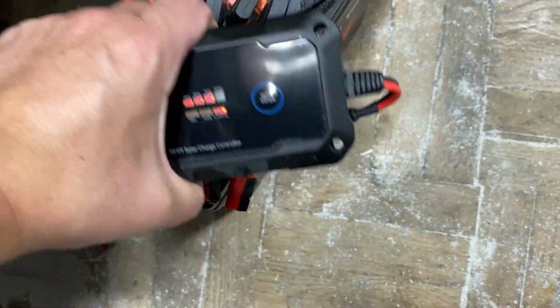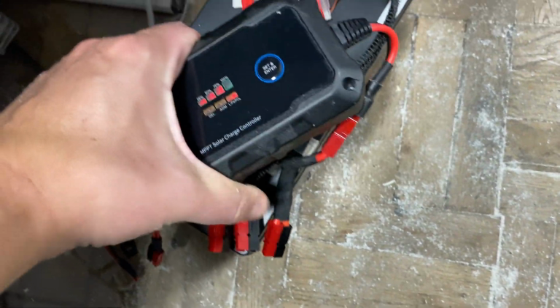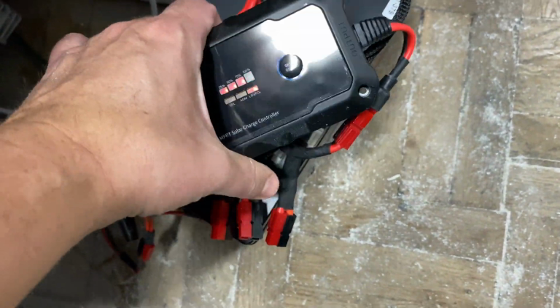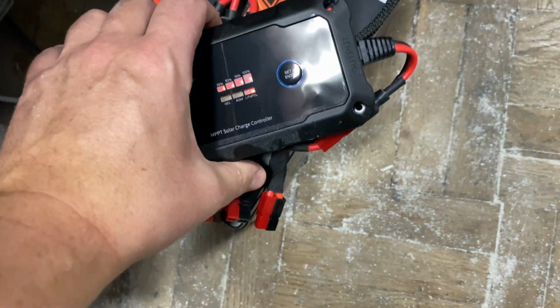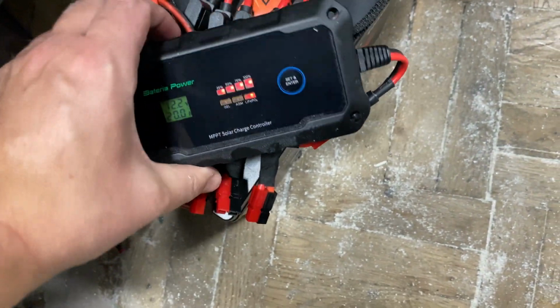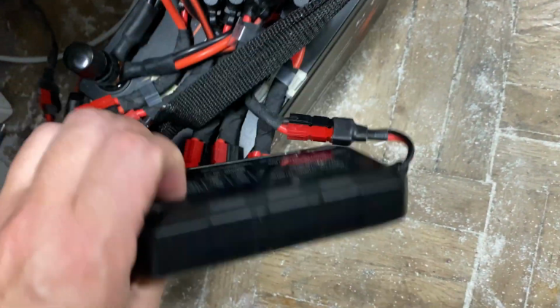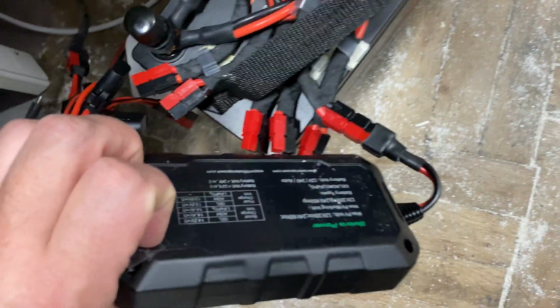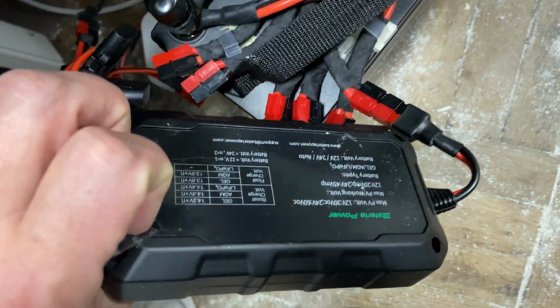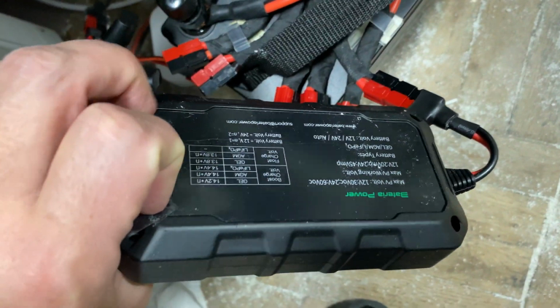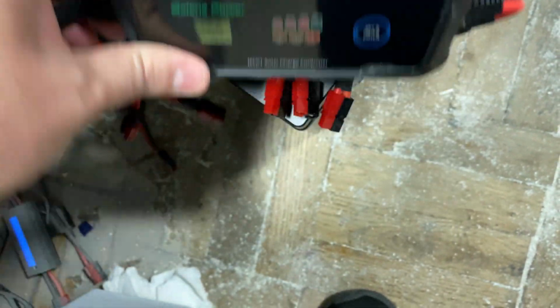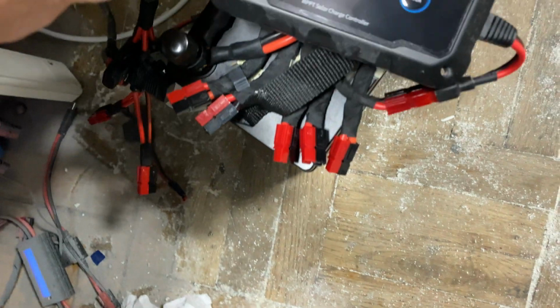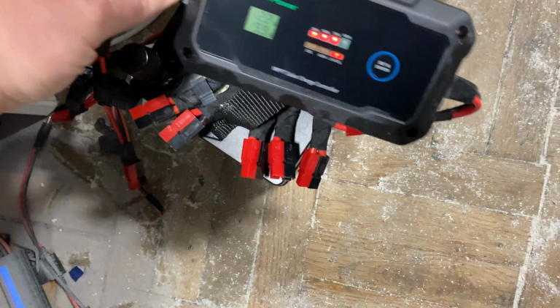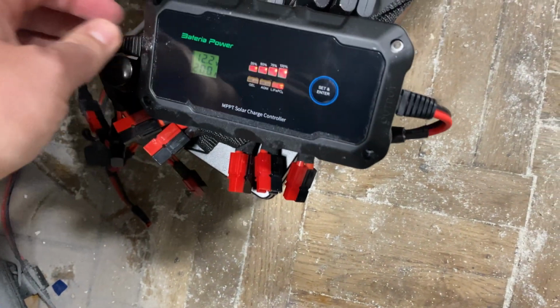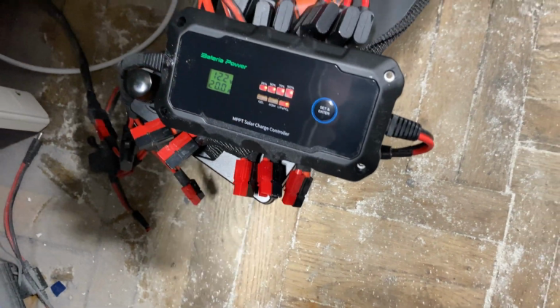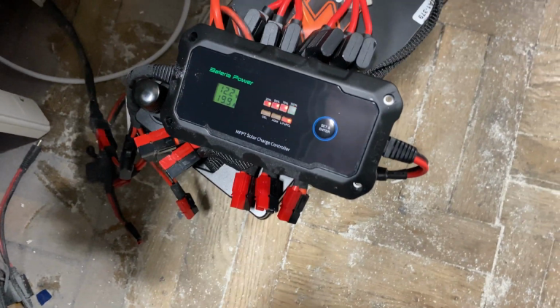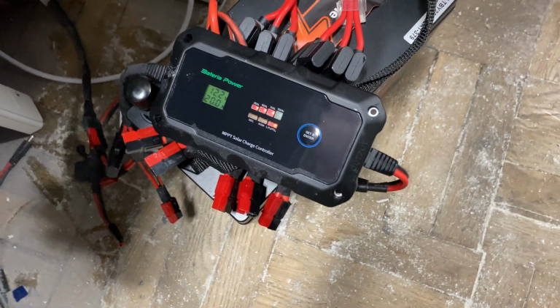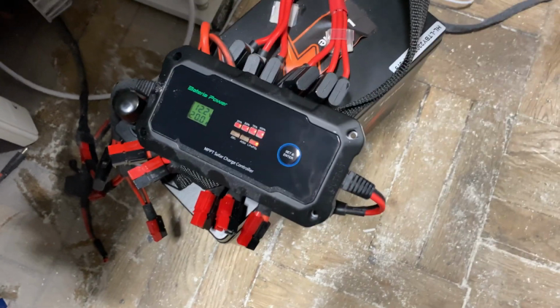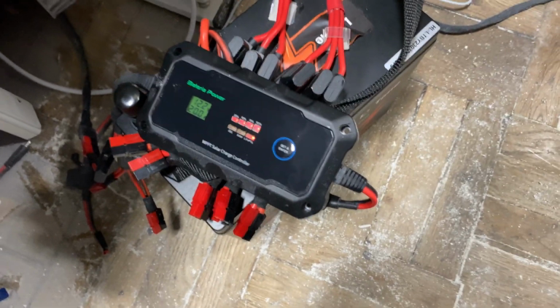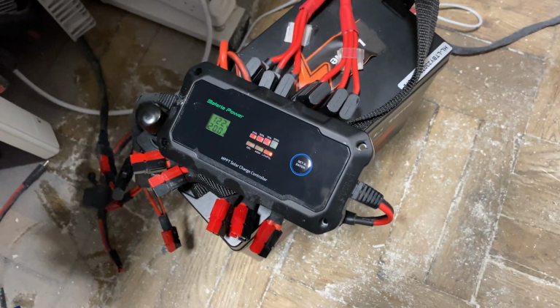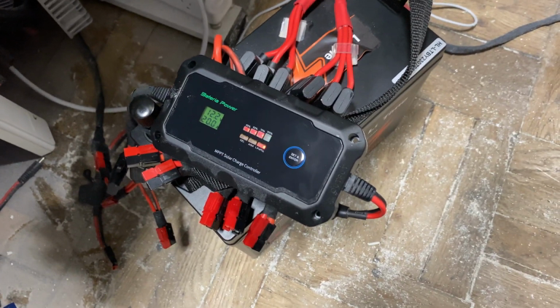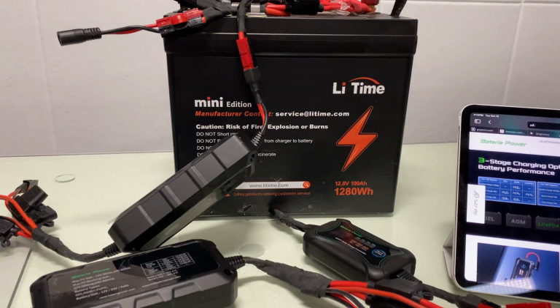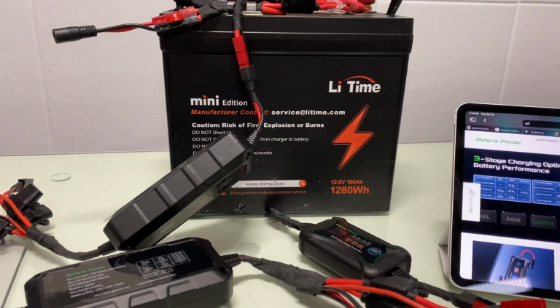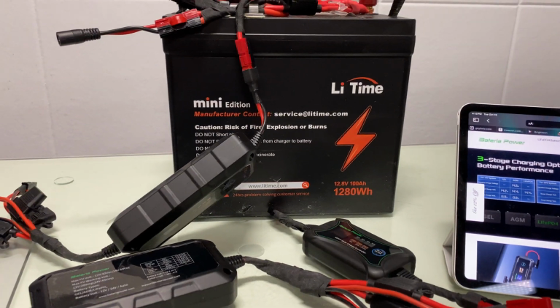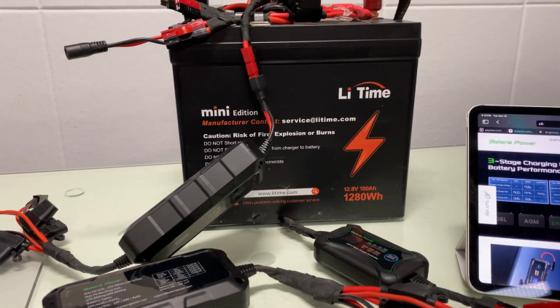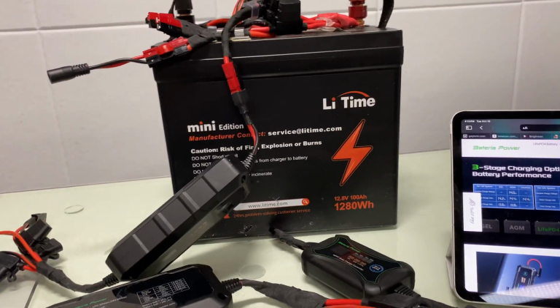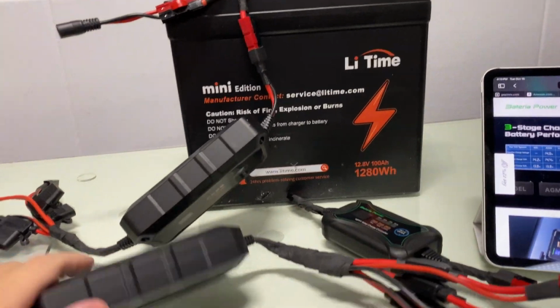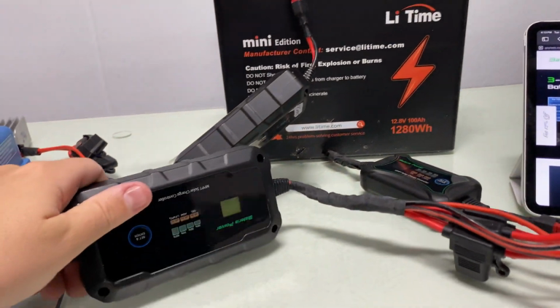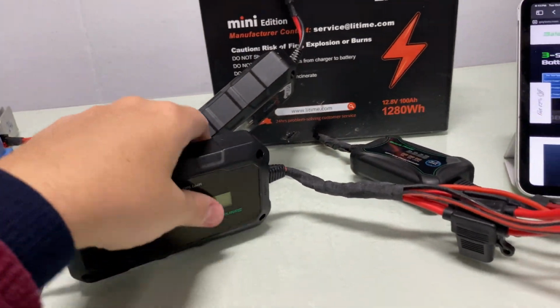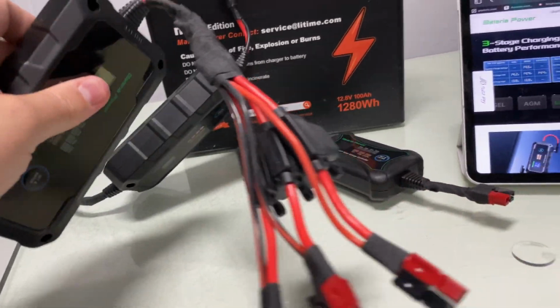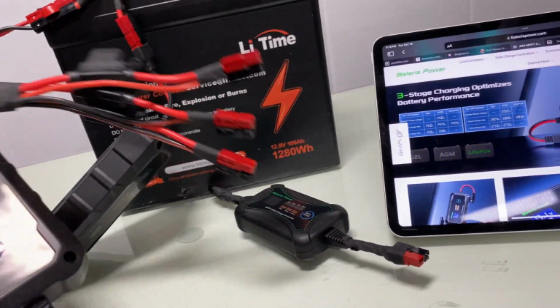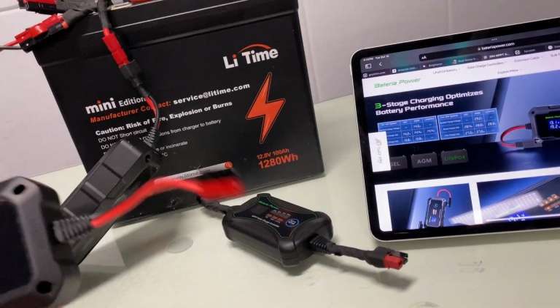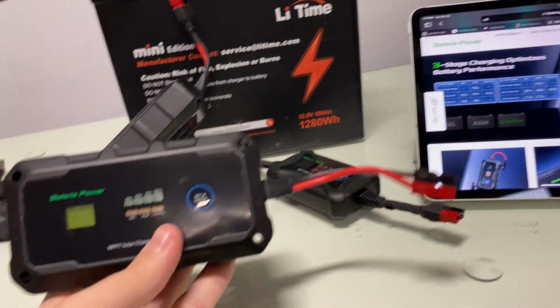It's a decent size. Here's the back of it. We'll see you in the next part. All right friends, so I'm going to make a quick overview about why I like this controller.